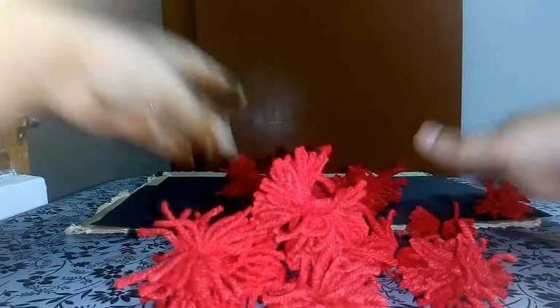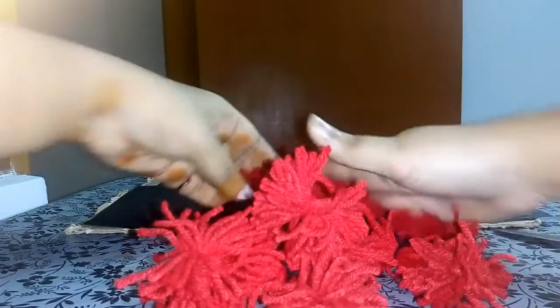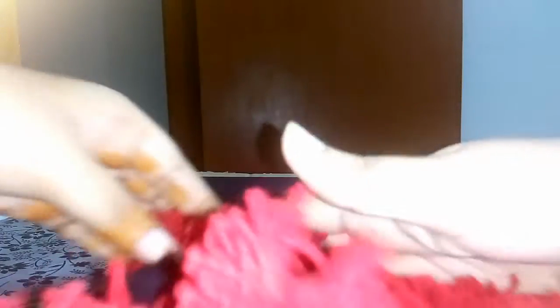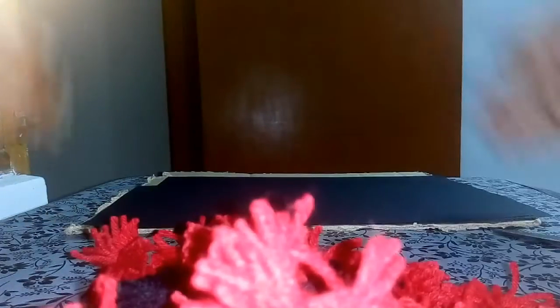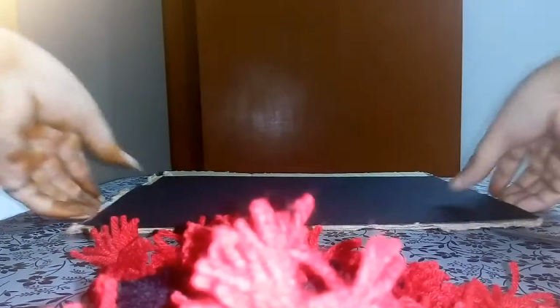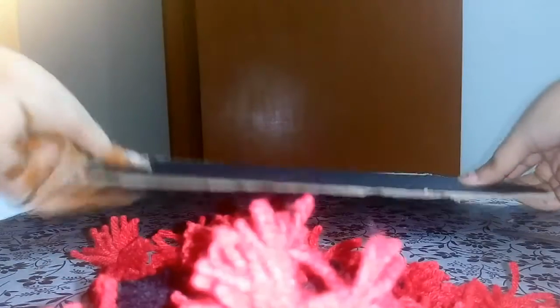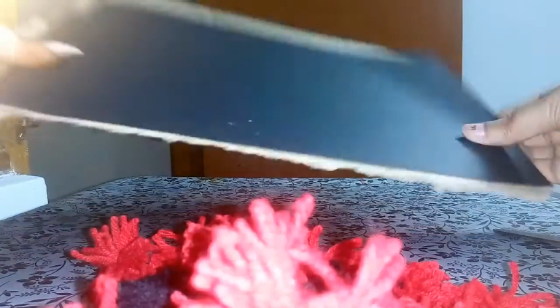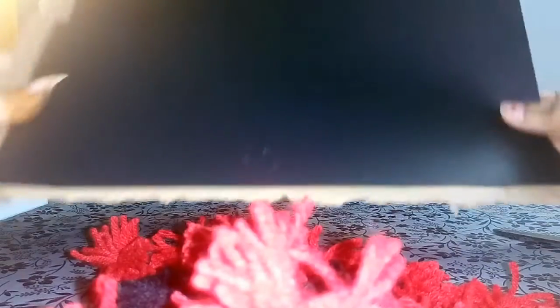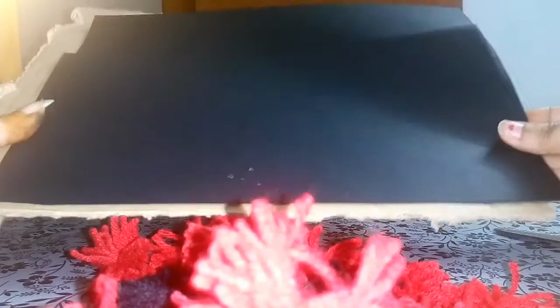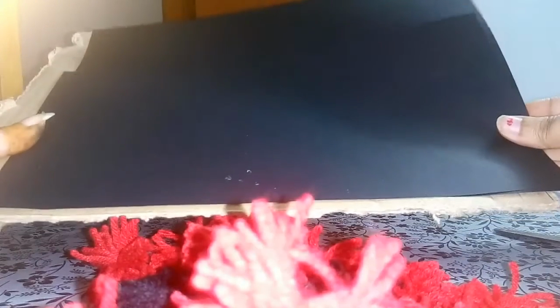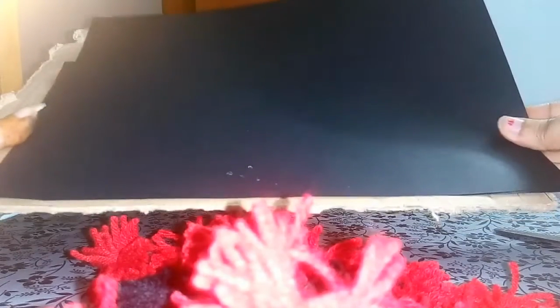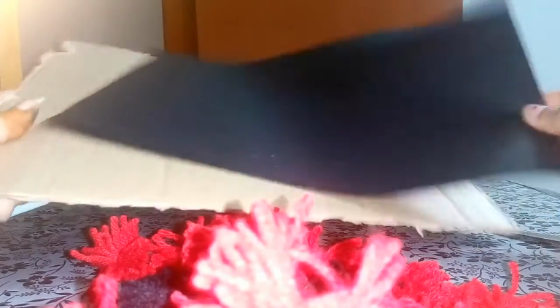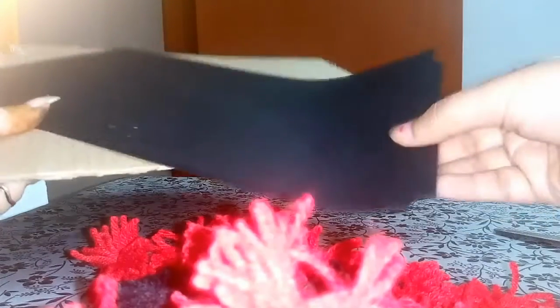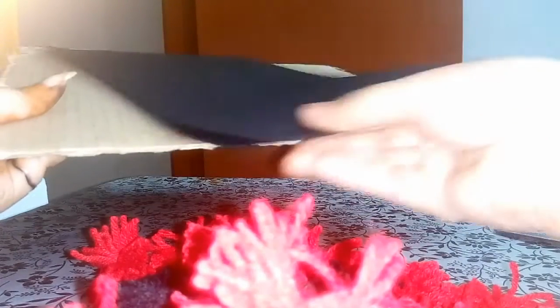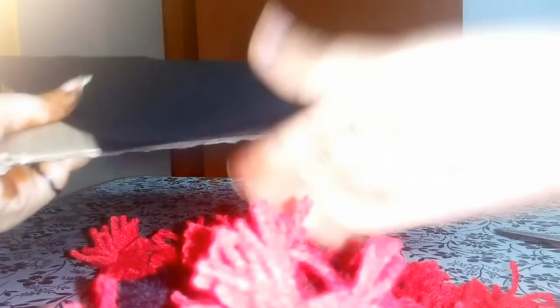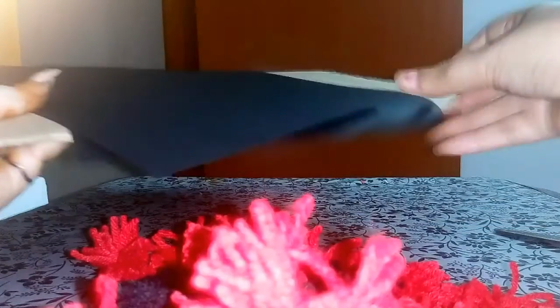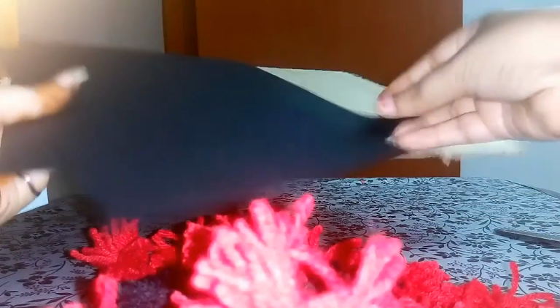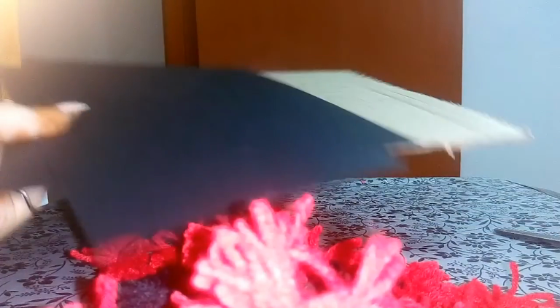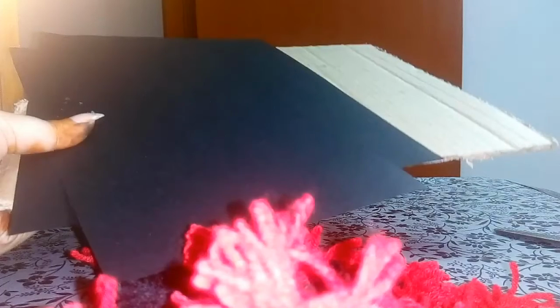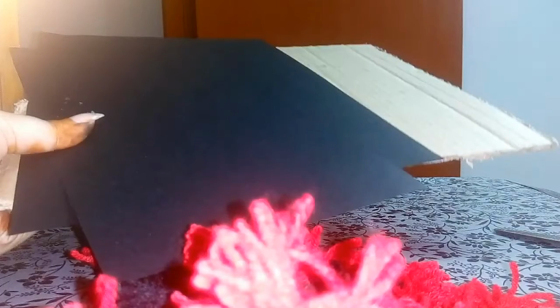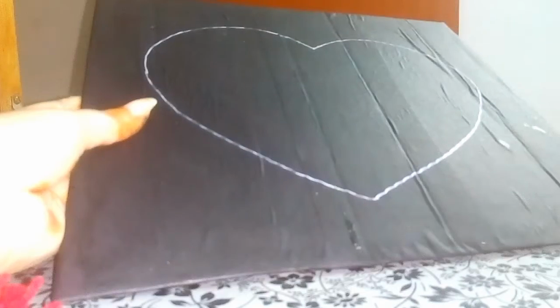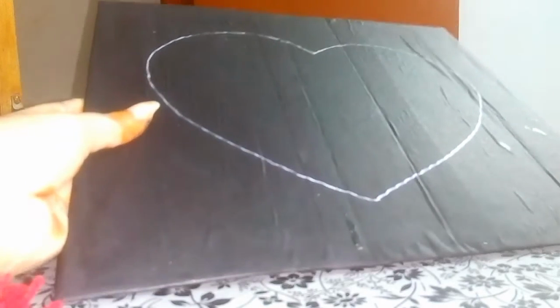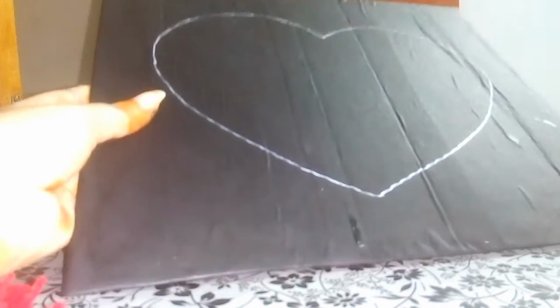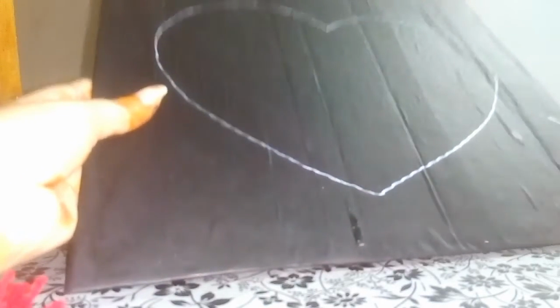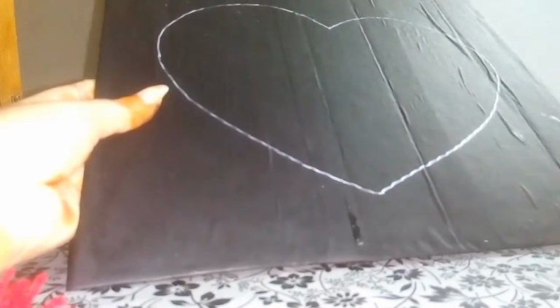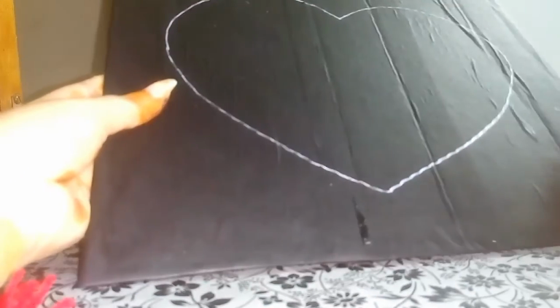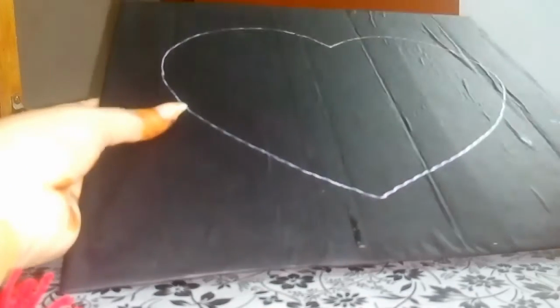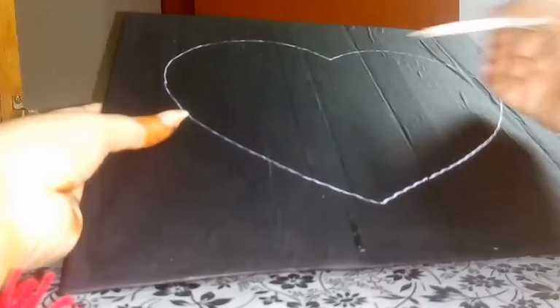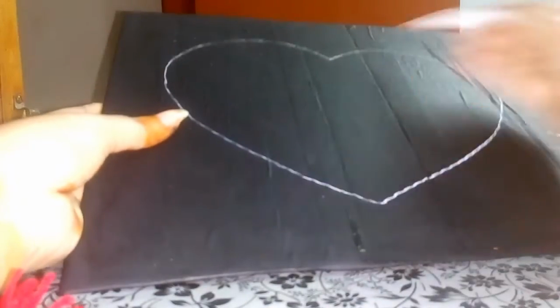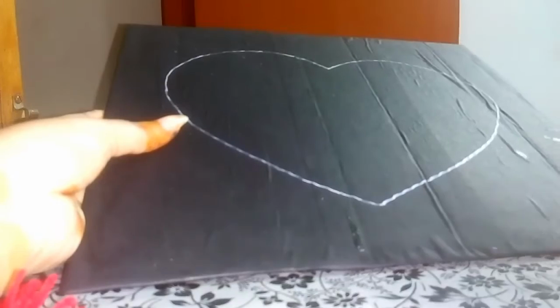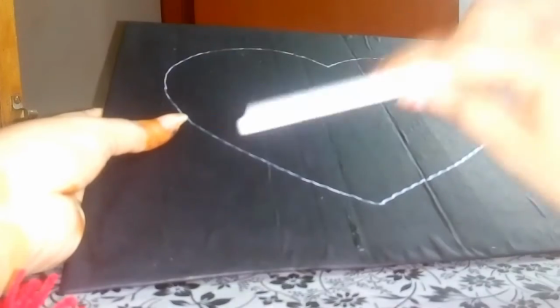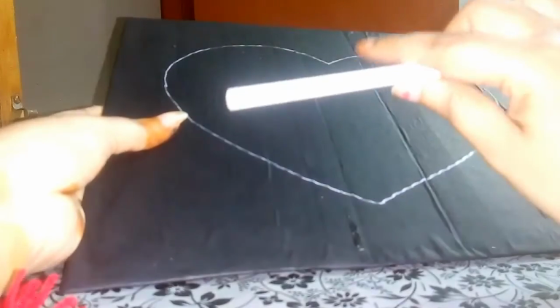Now just stick your black color paper on this cardboard. After sticking, I just traced the shape of the paper with the help of a white pencil.